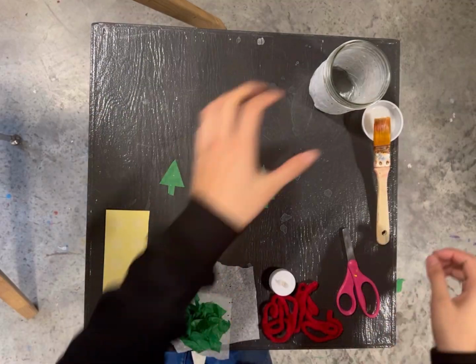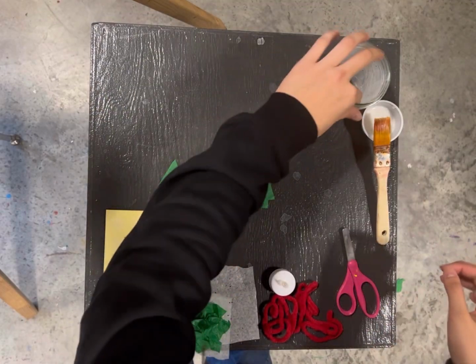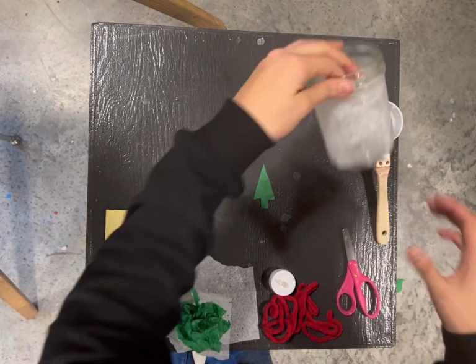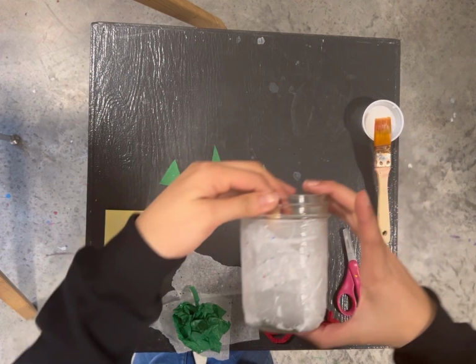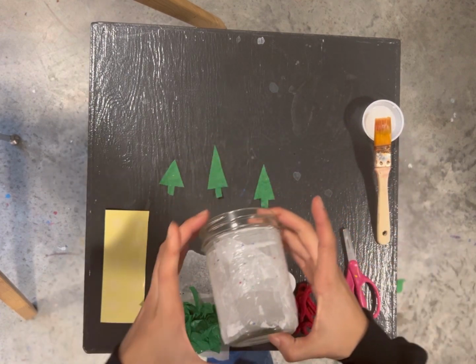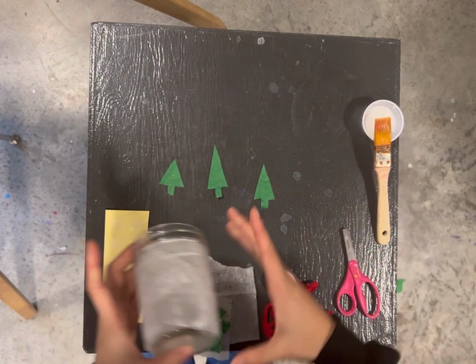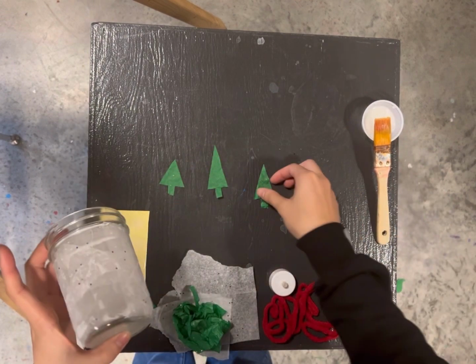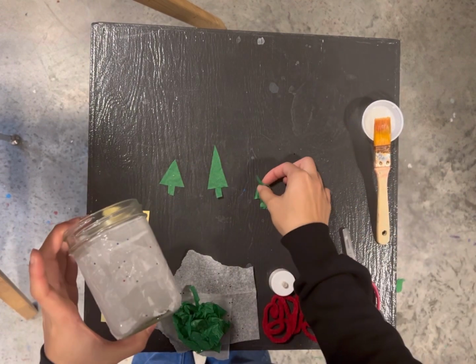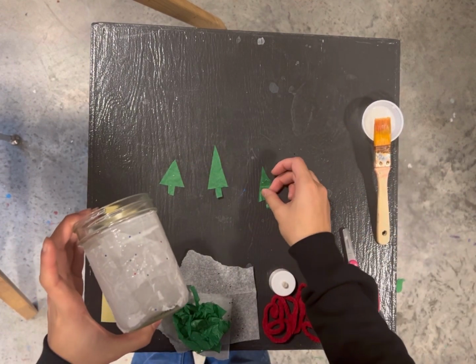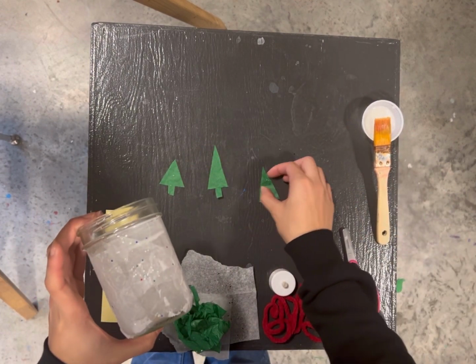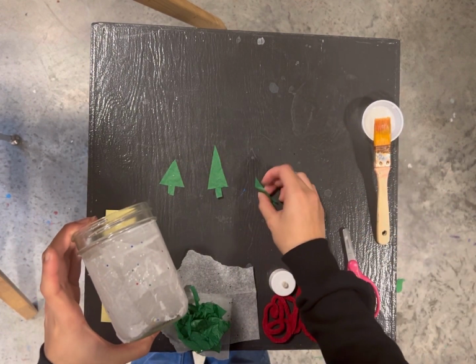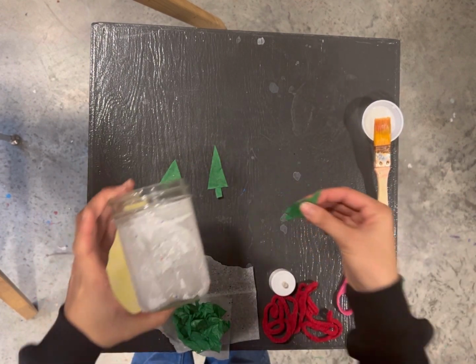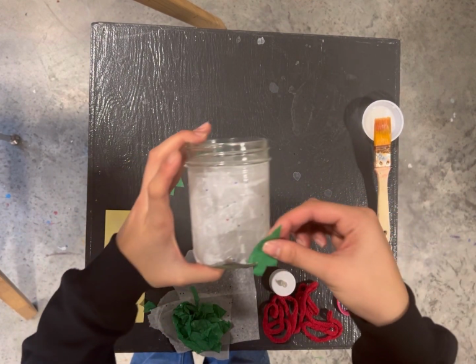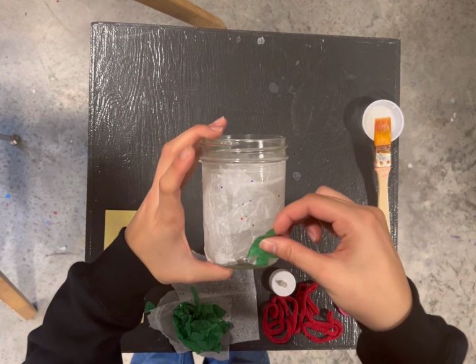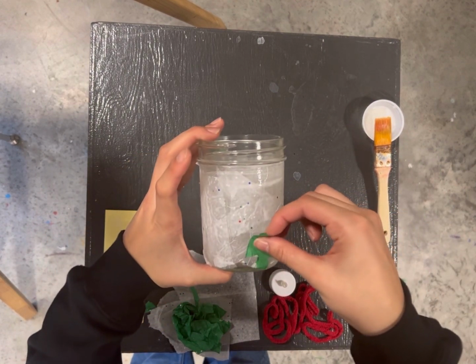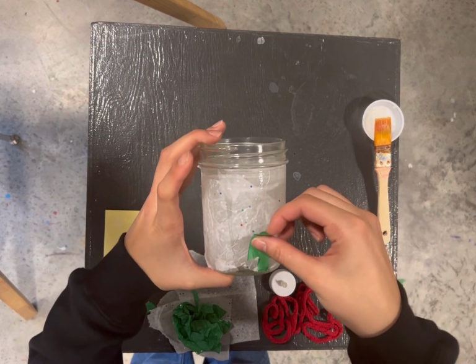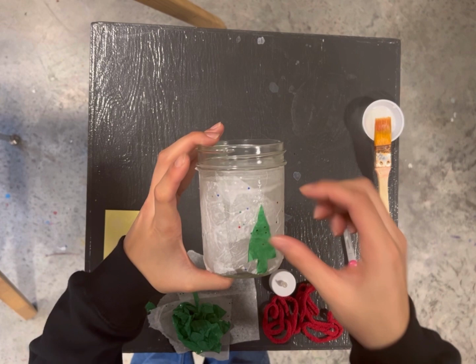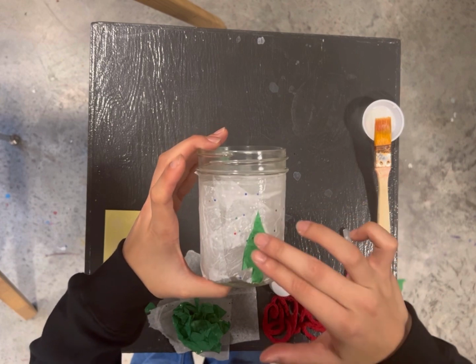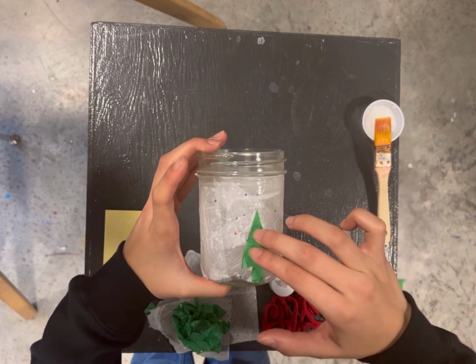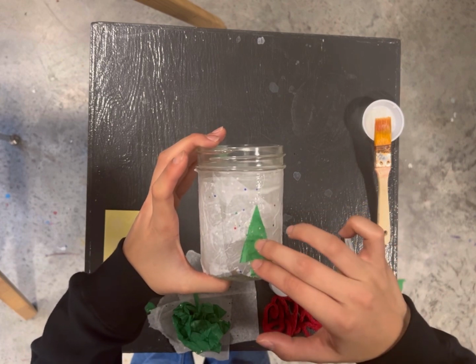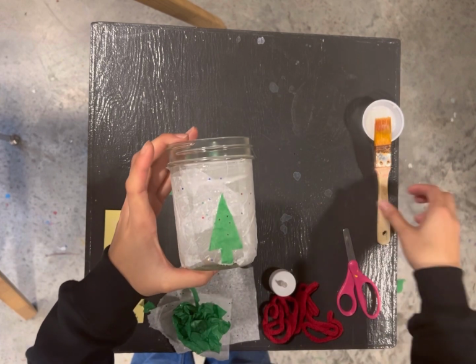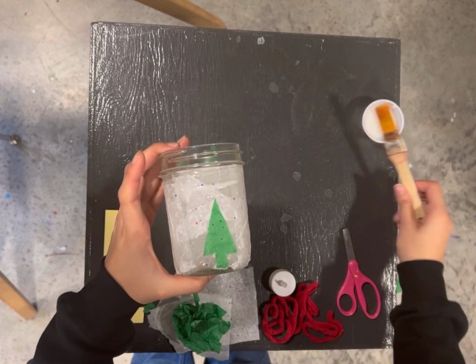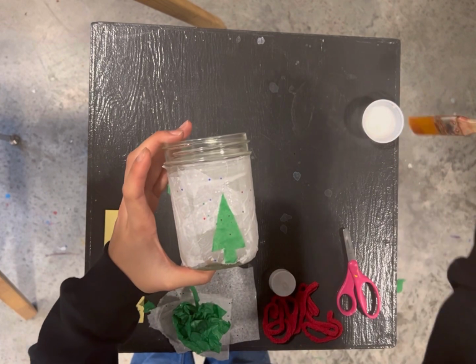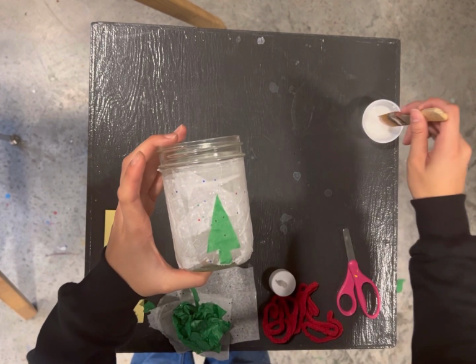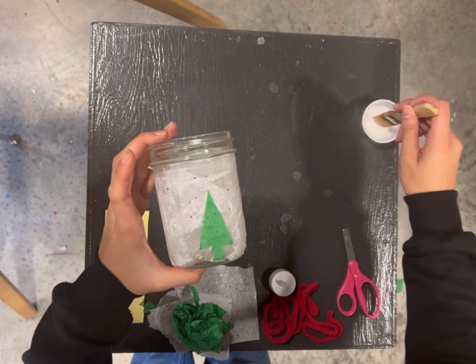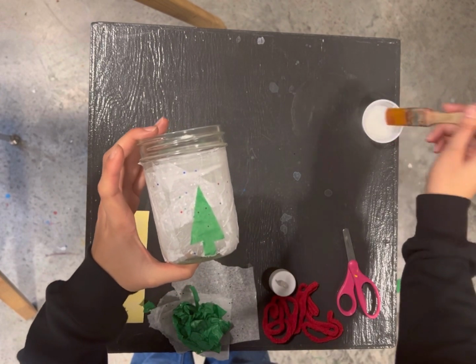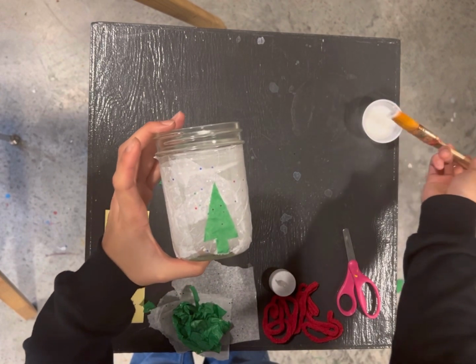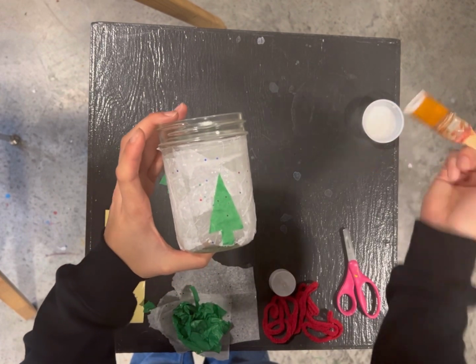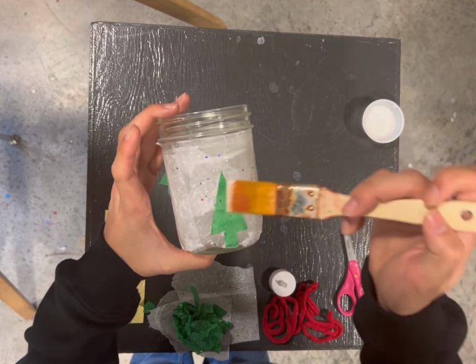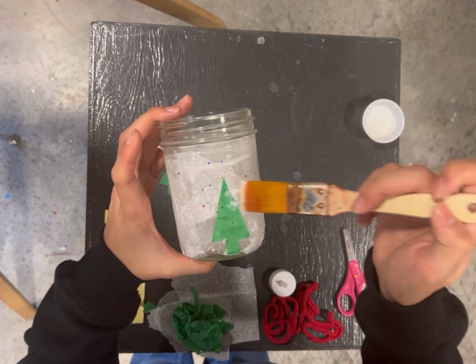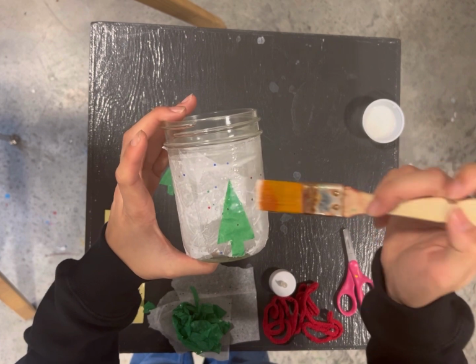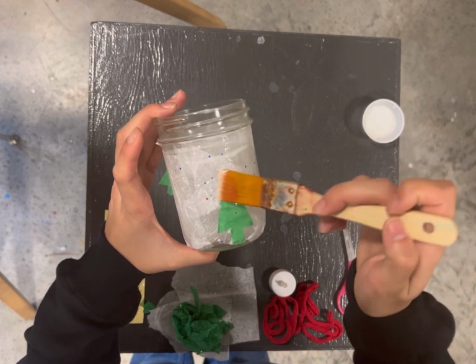Once you have those done, you're going to take the trees and glue them onto the jar in the same way you did the white tissue paper. You'll seal these on with some more glue.